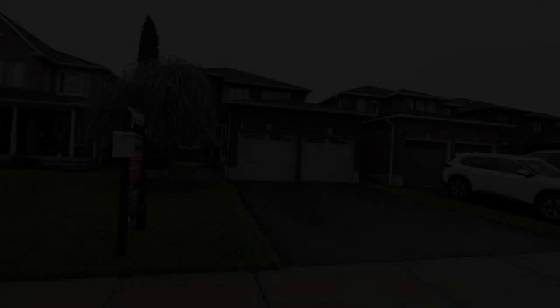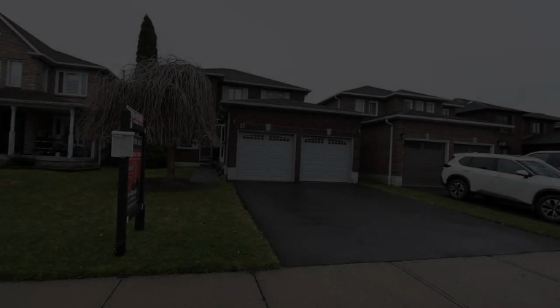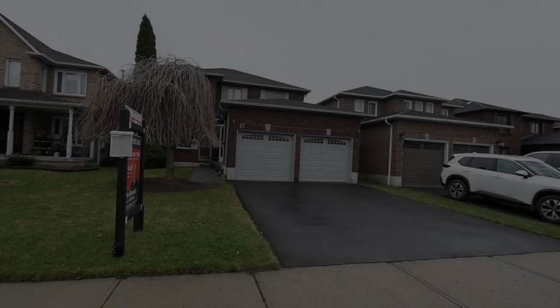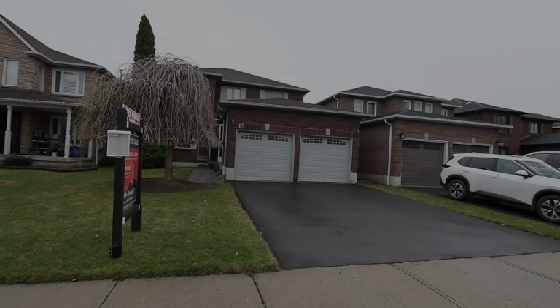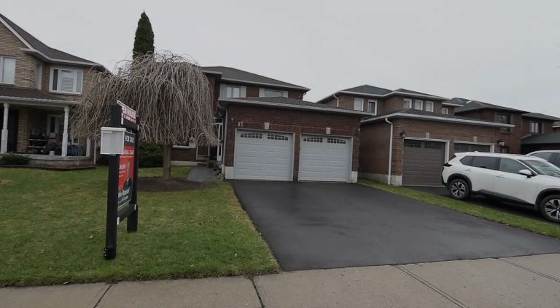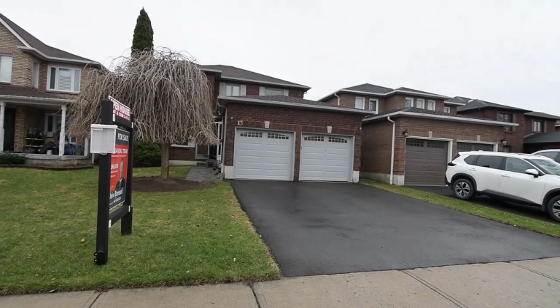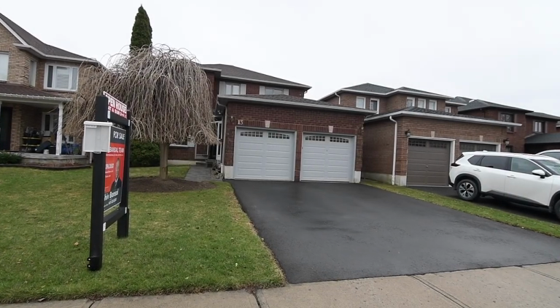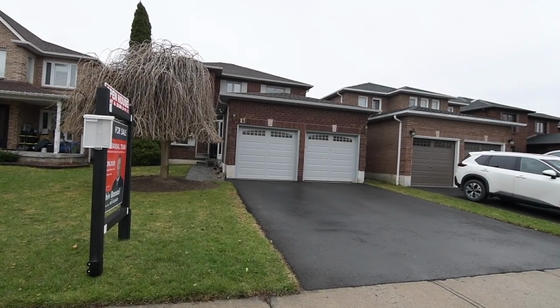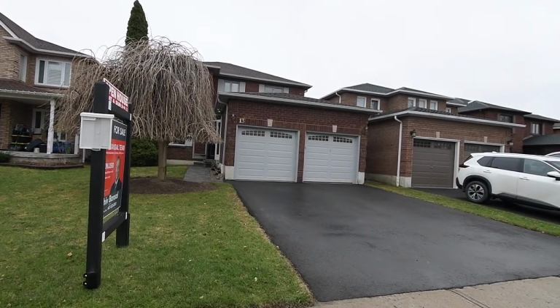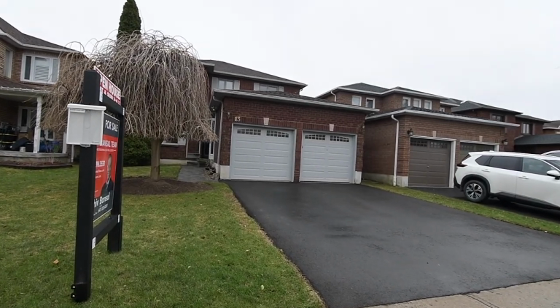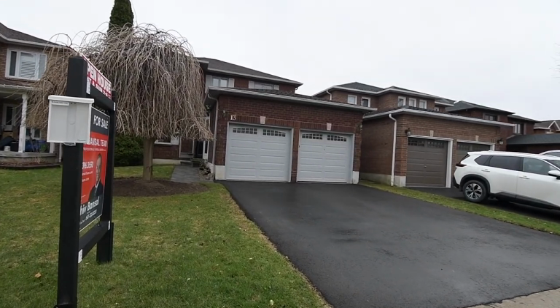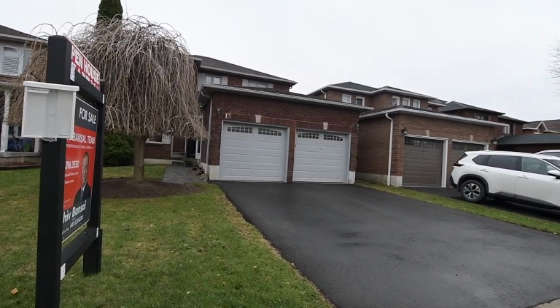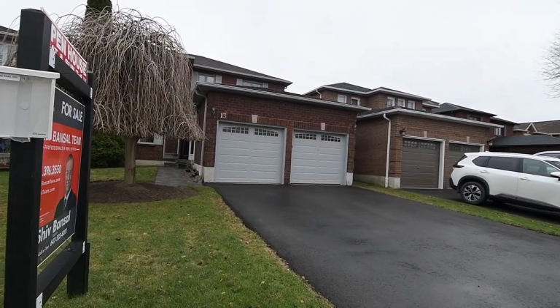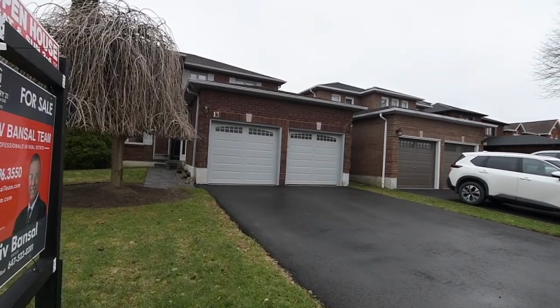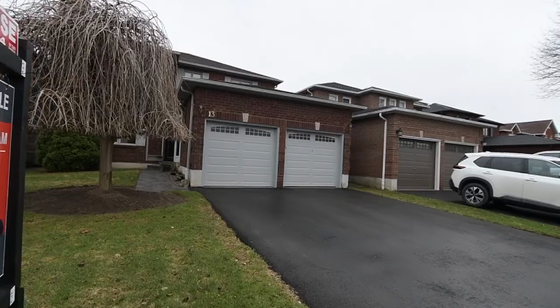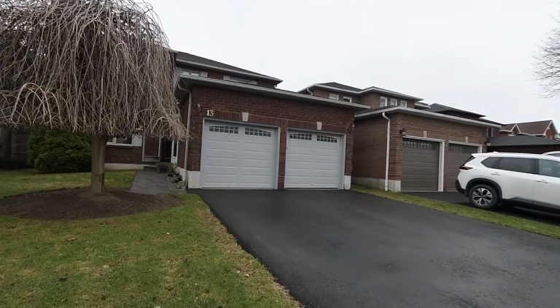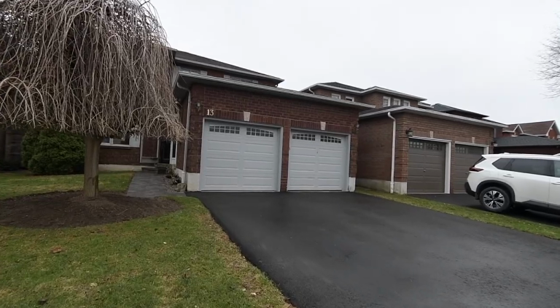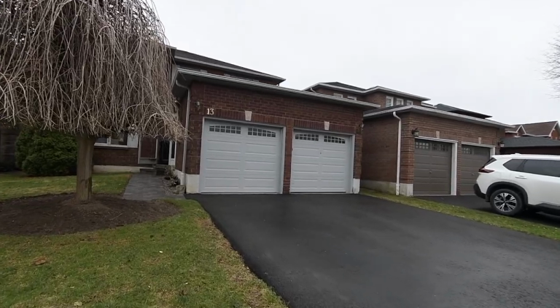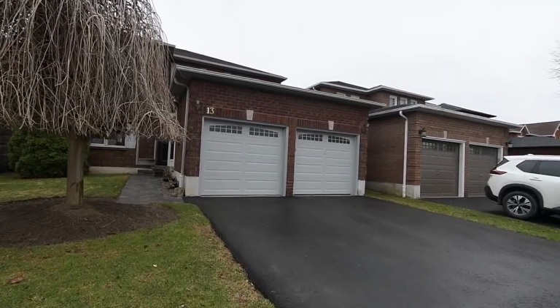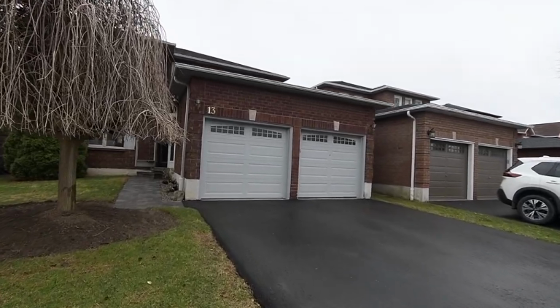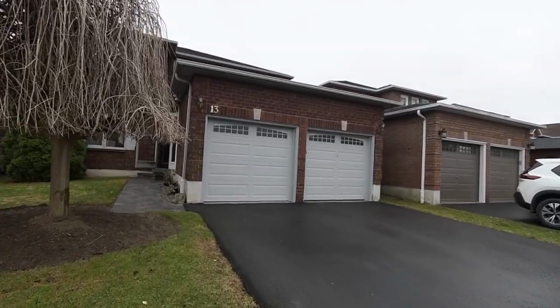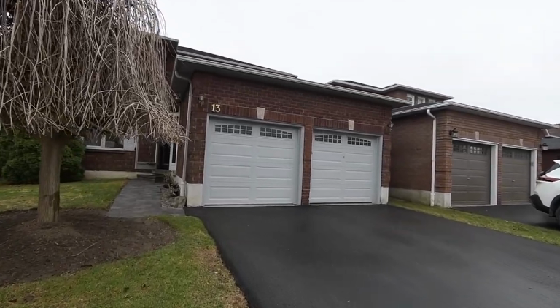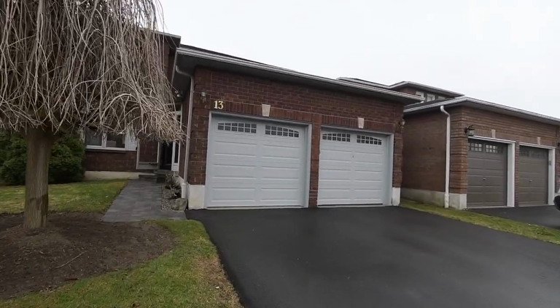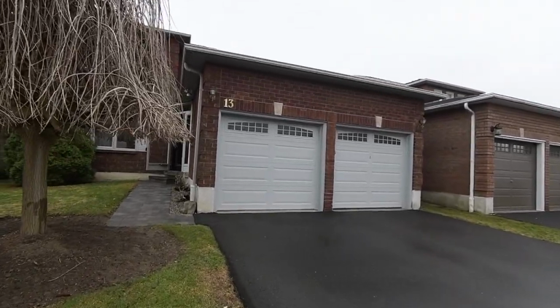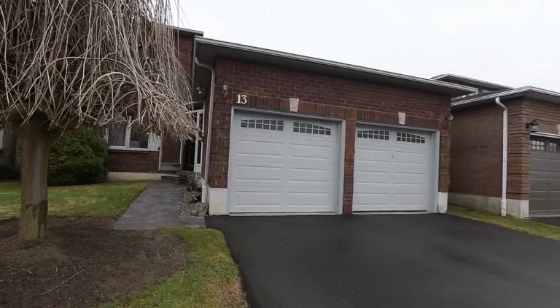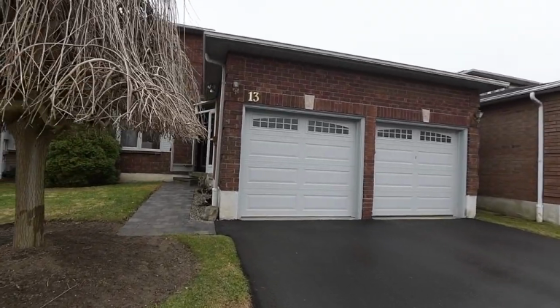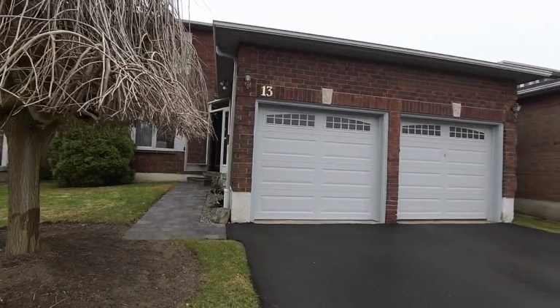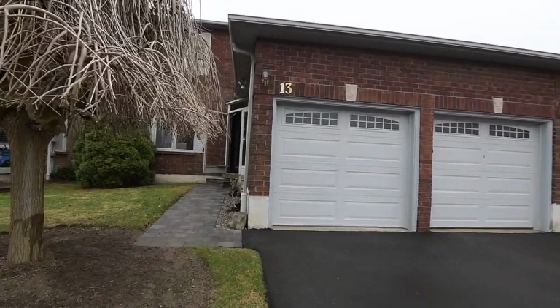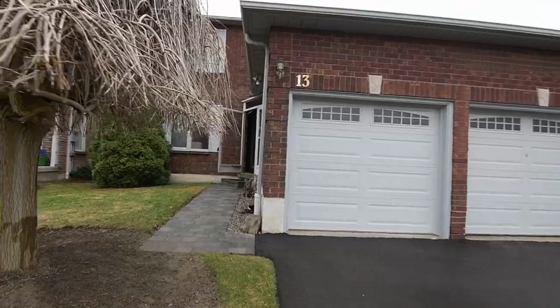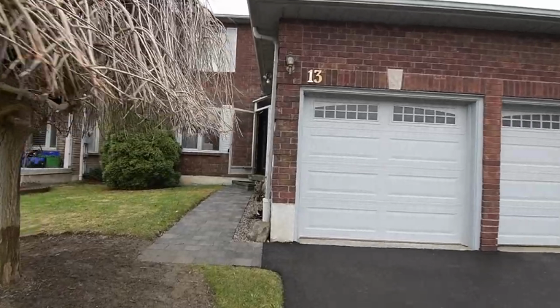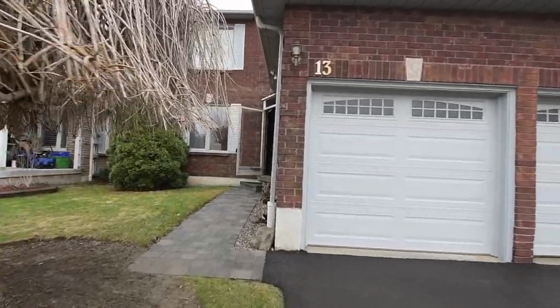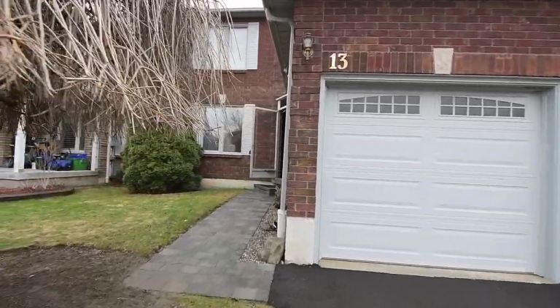Welcome to 13 Keeble Crescent, a beautiful four-bedroom brick home with three washrooms situated within a great family-oriented neighborhood of Central Ajax's Applecroft community.